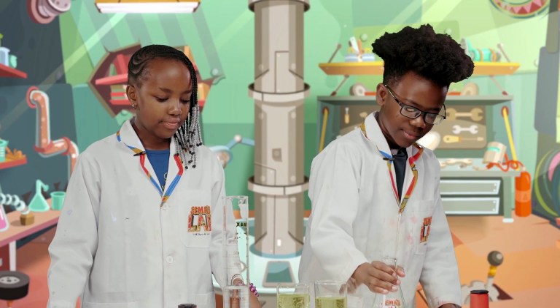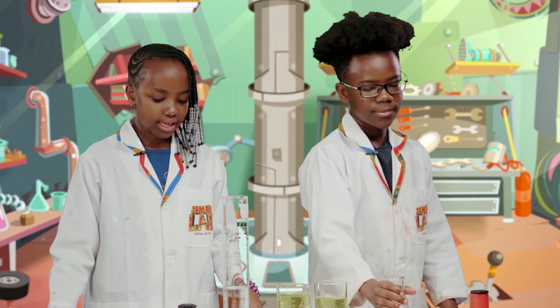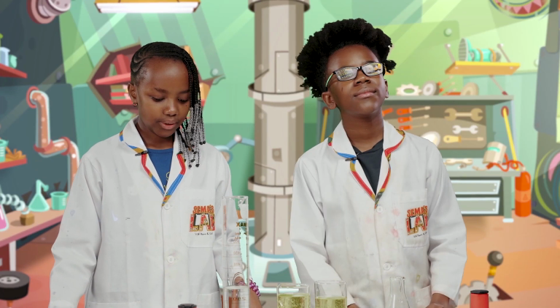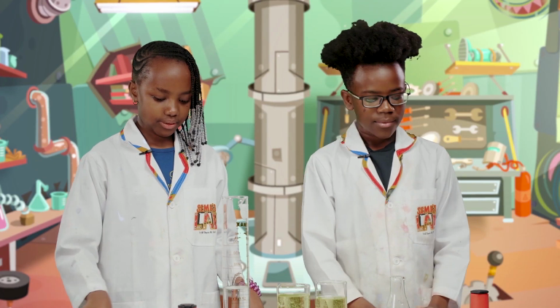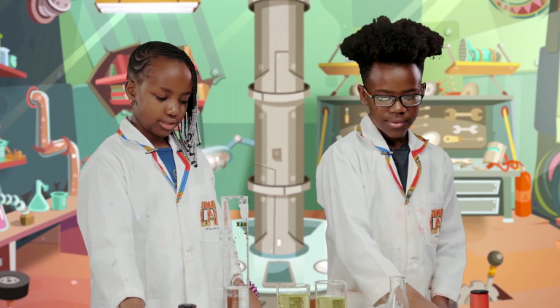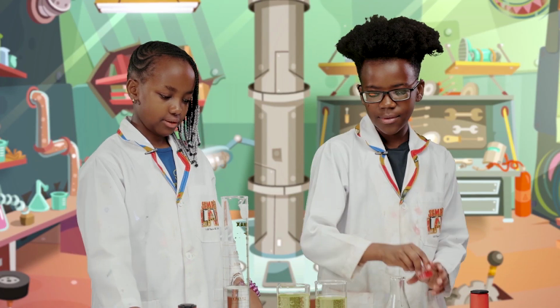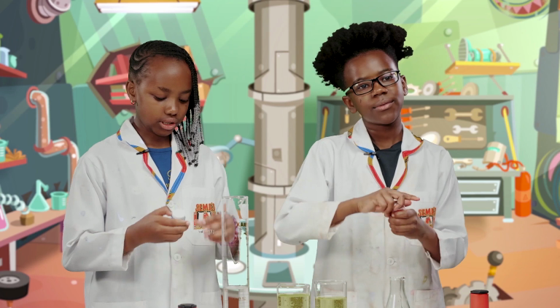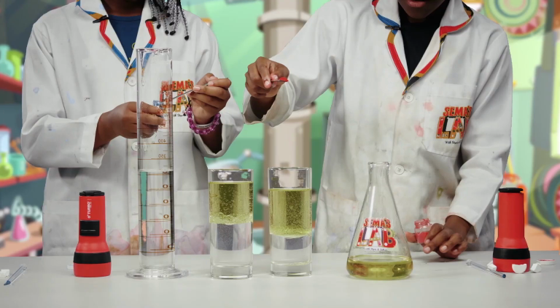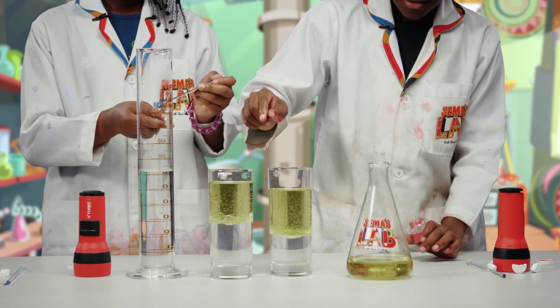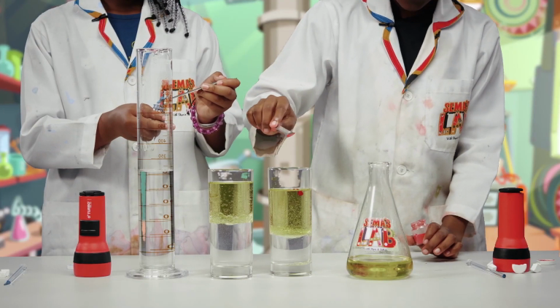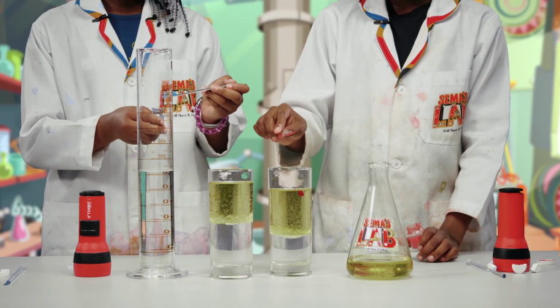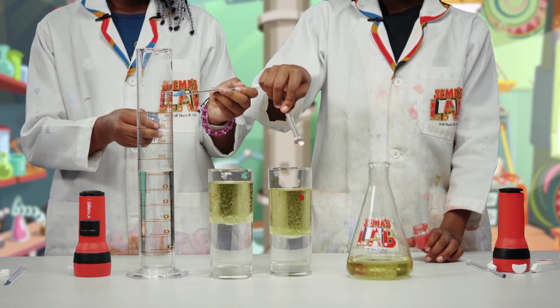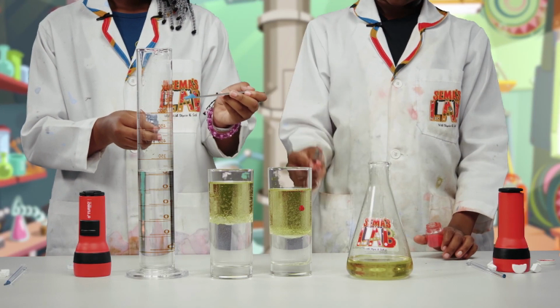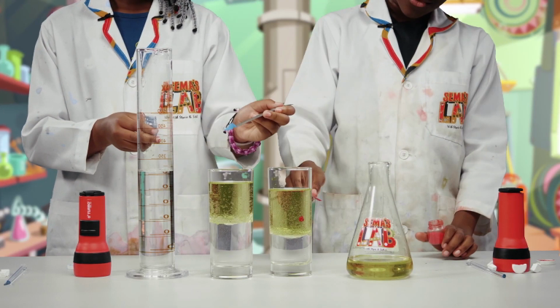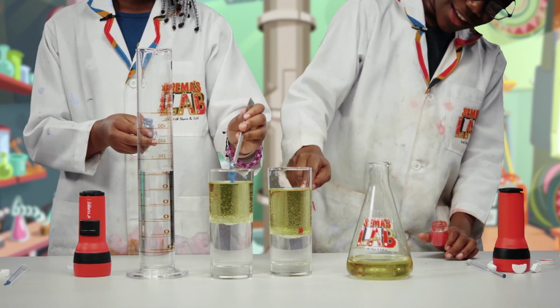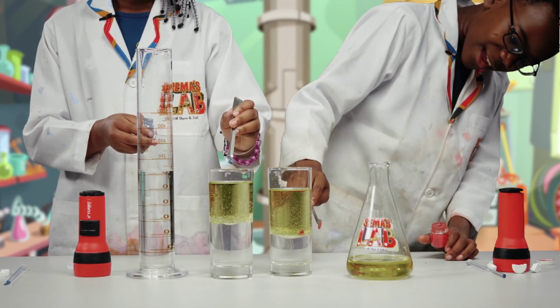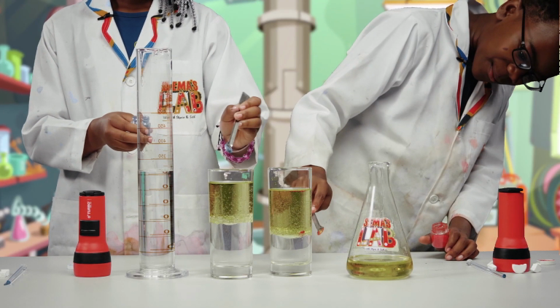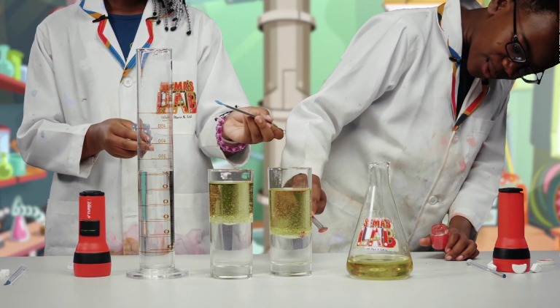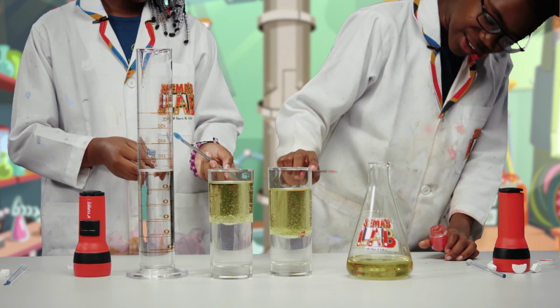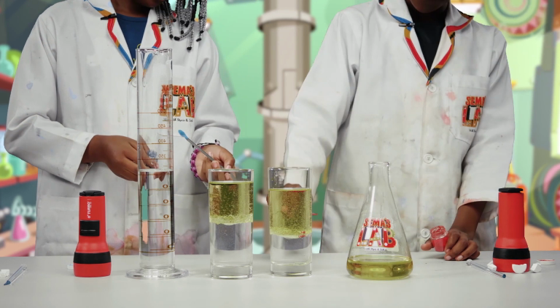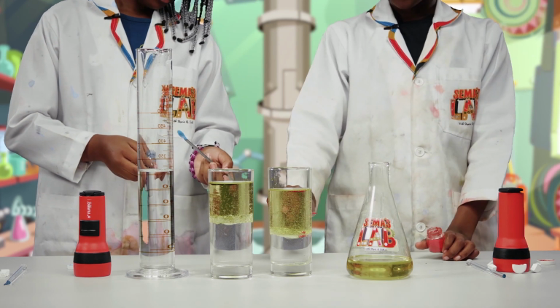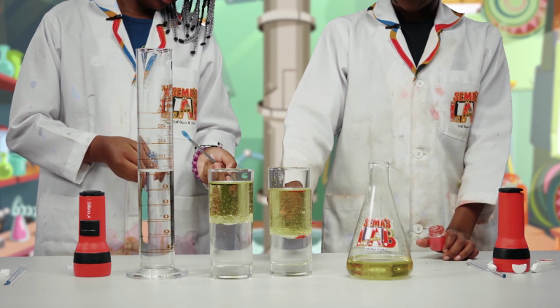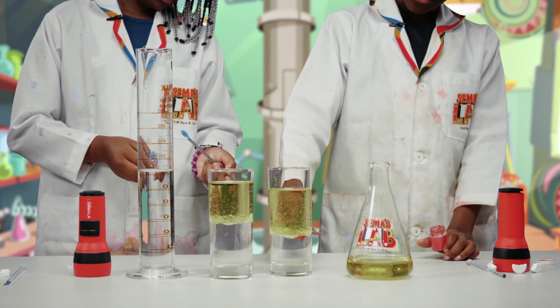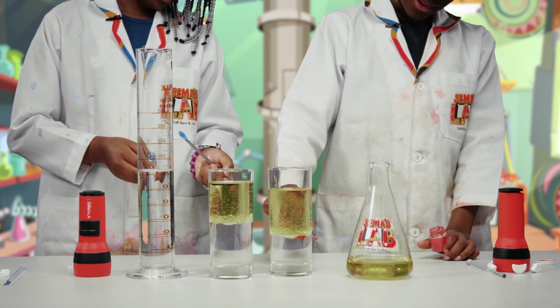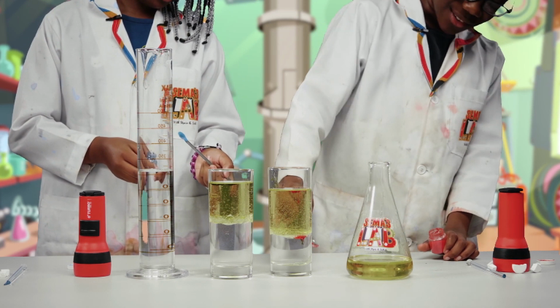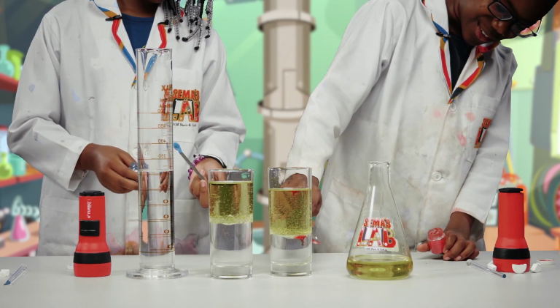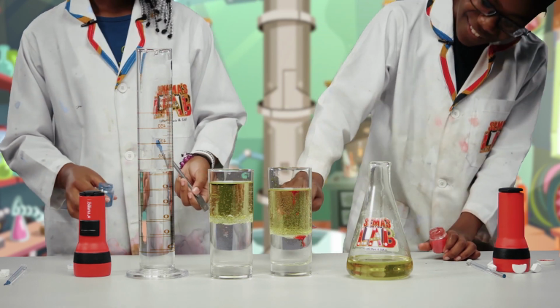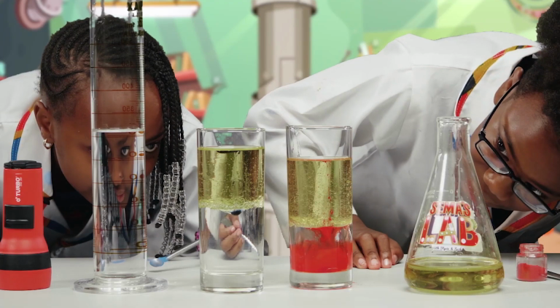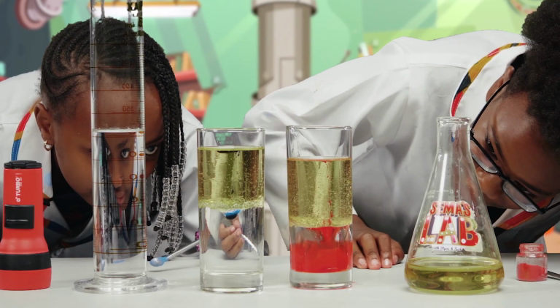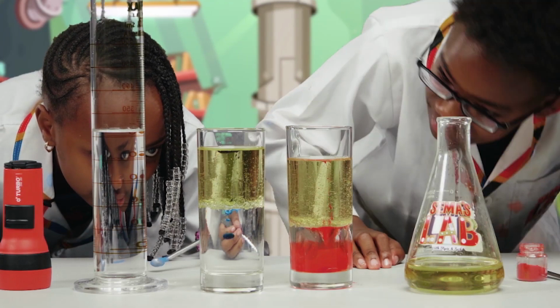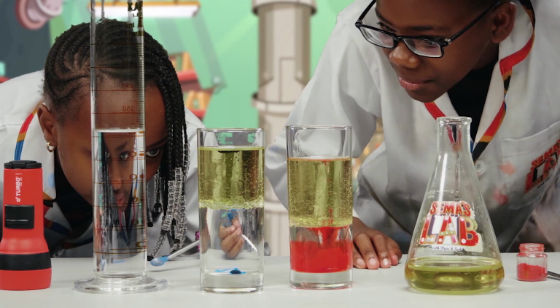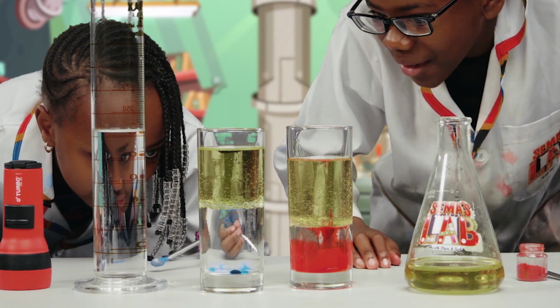And then we're going to put the food colour. It's going to look really cool. You see how the food colour is dropping through the oil. And then it'll like... Oh wow. Wow.